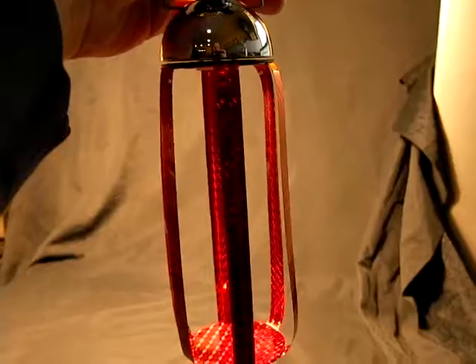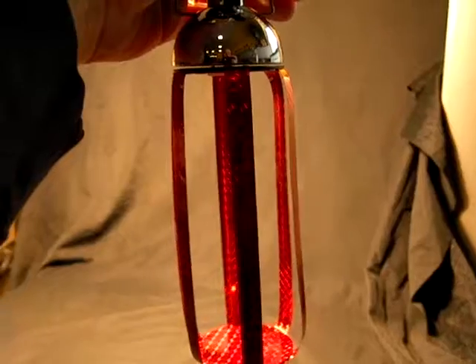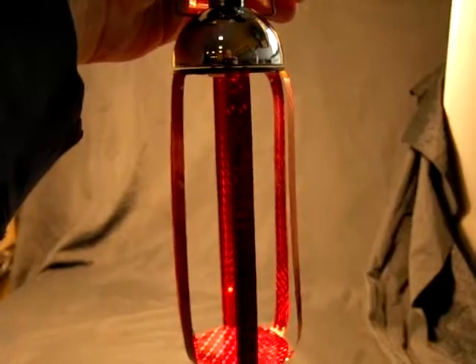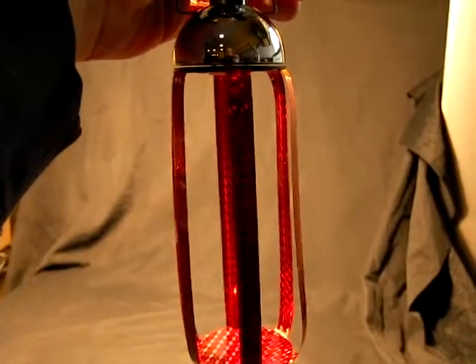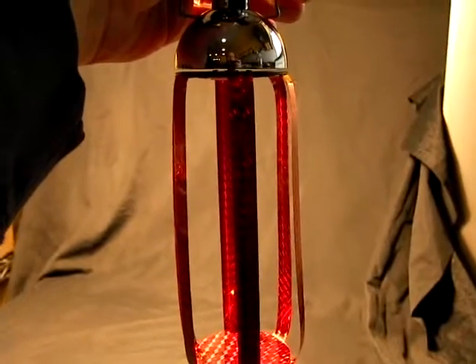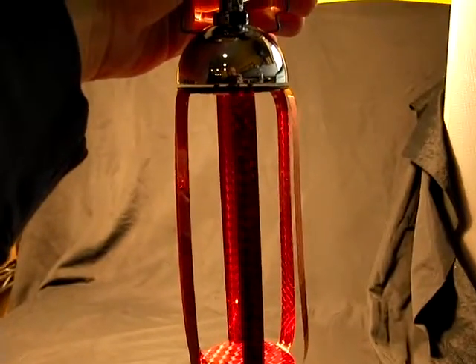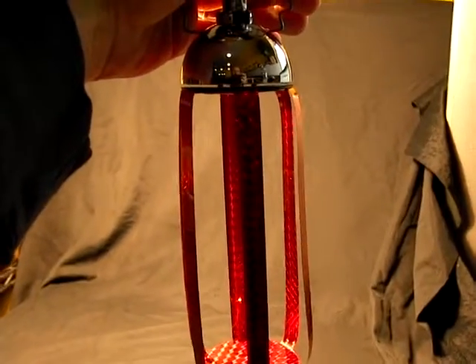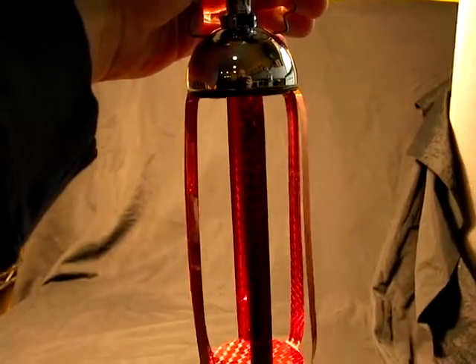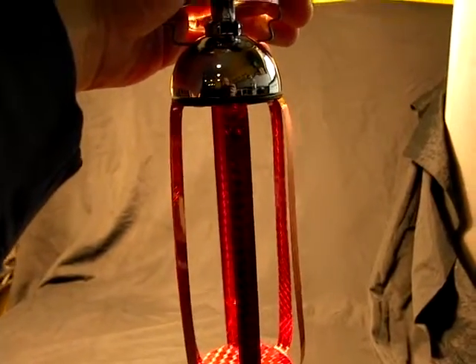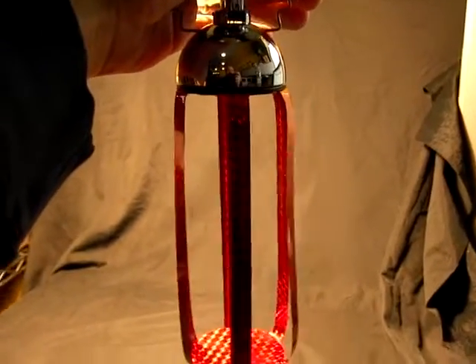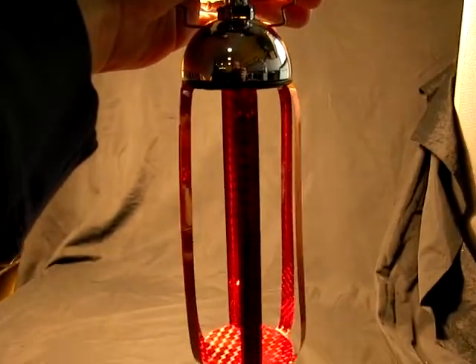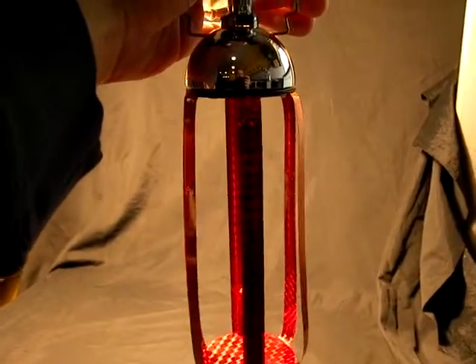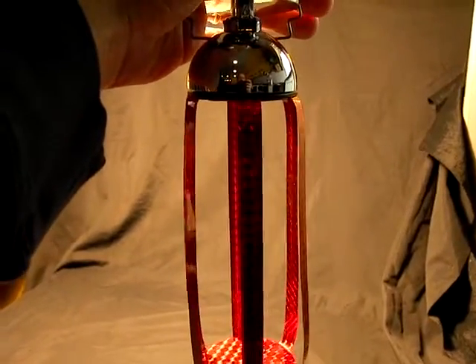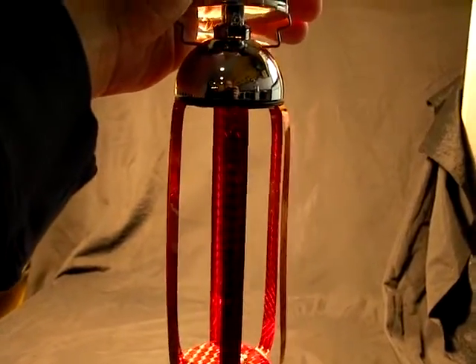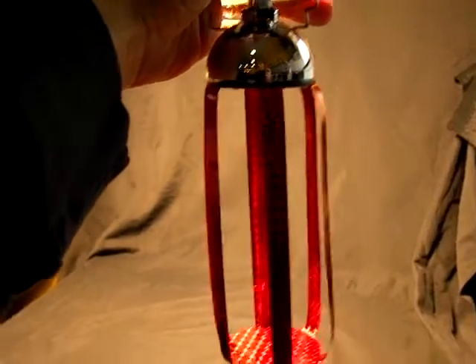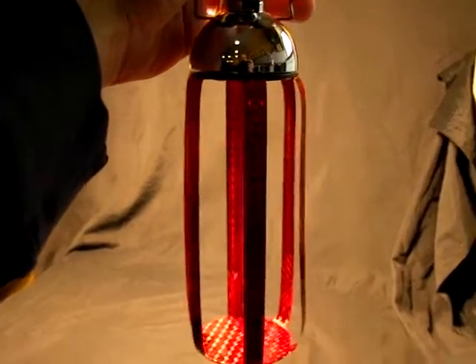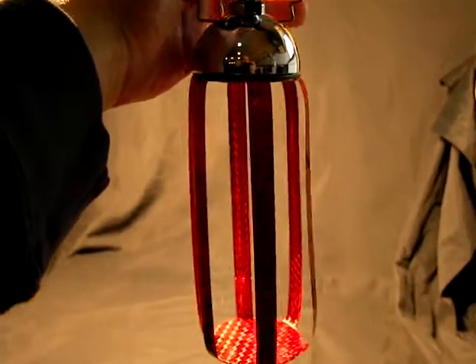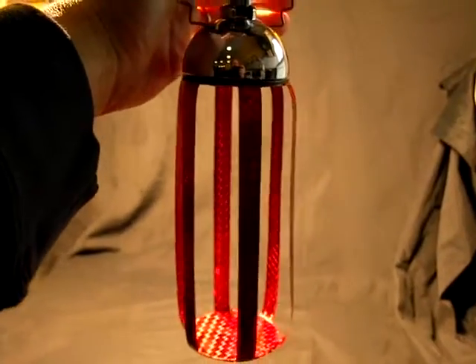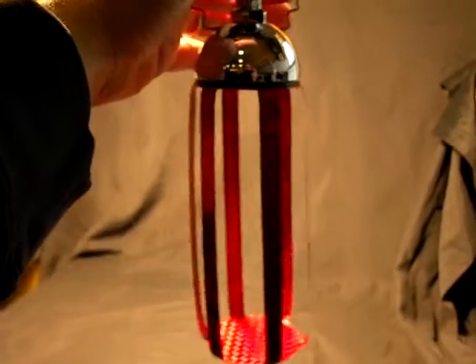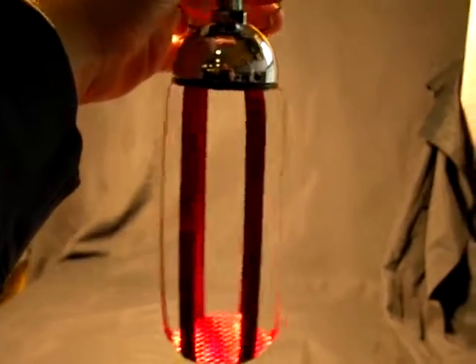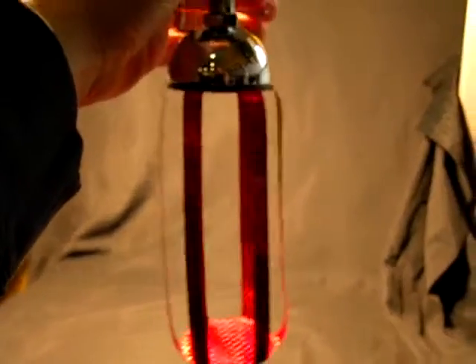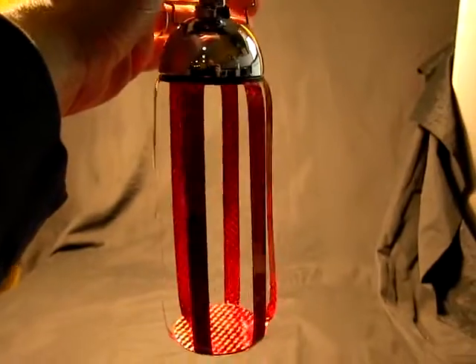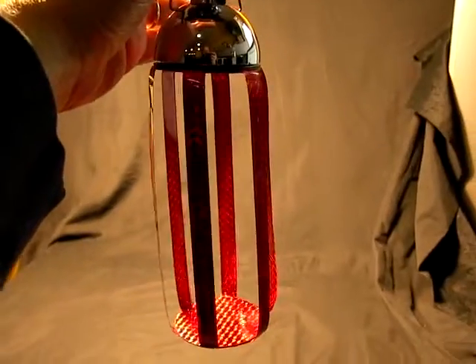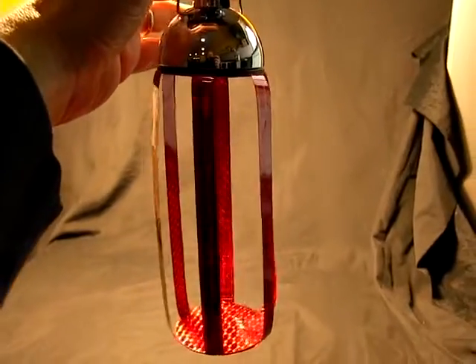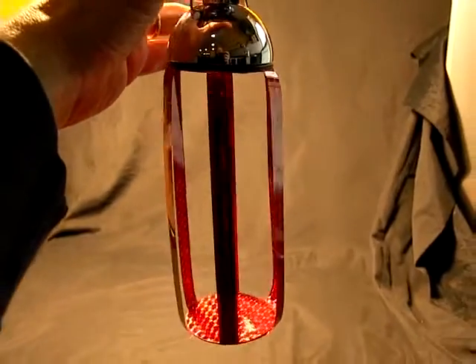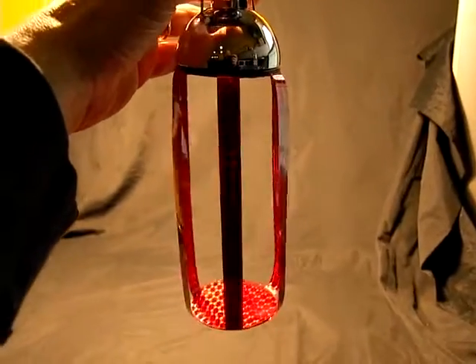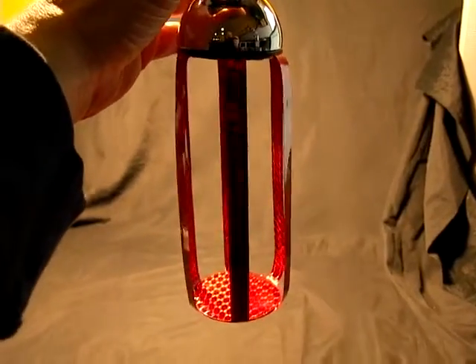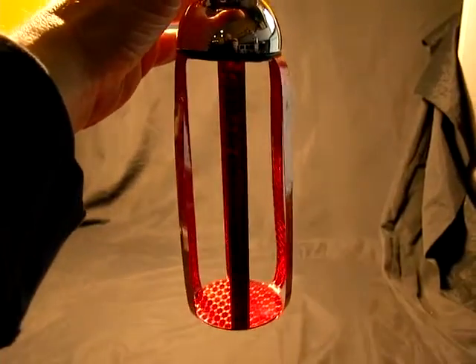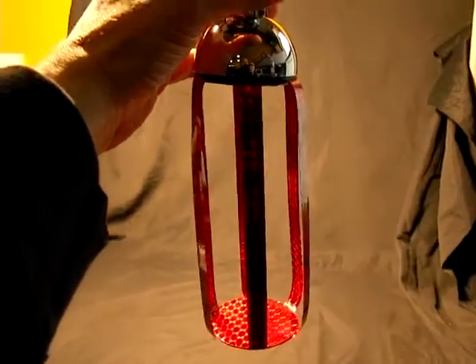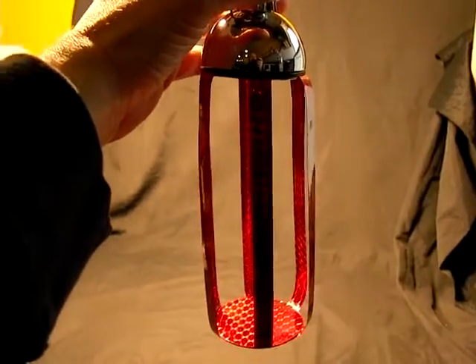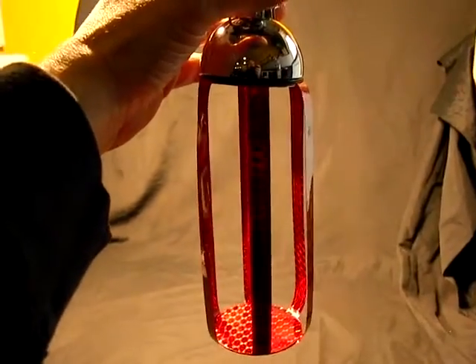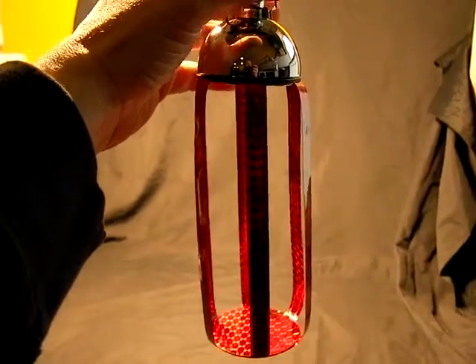Welcome to wildcoolstuff.com. This is a solar spinner. It works based on light. It's an eco-friendly device and a fun thing to have in your window.